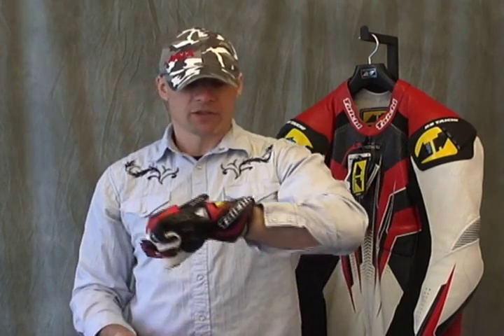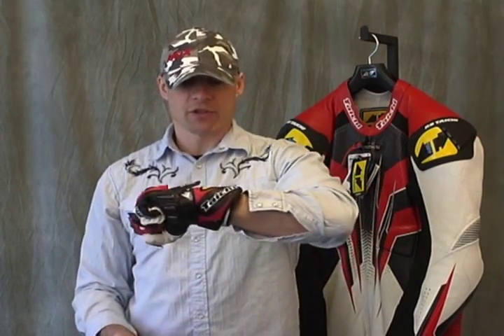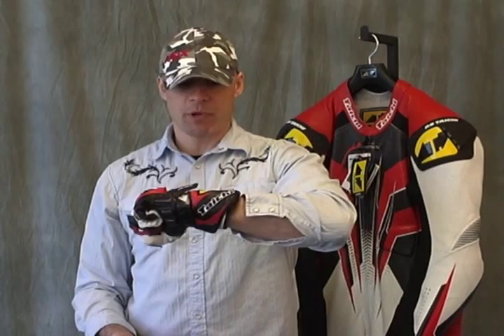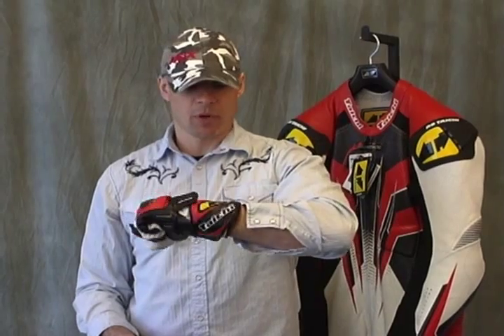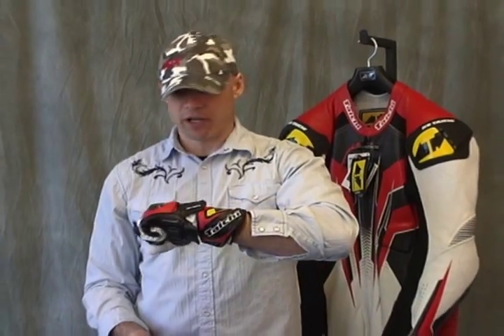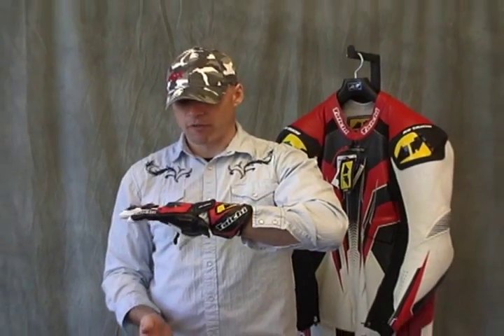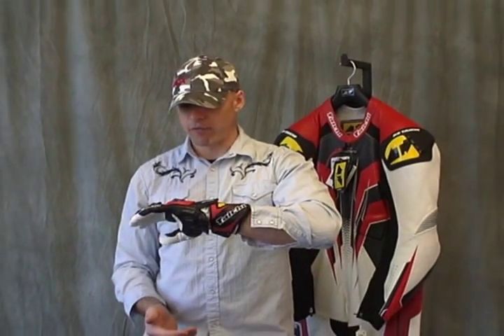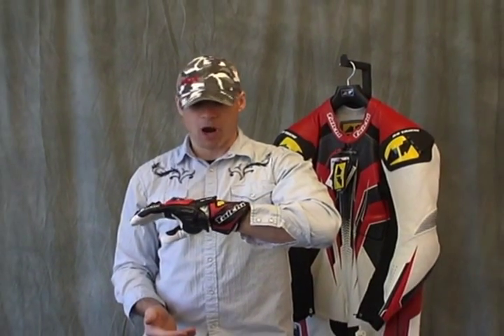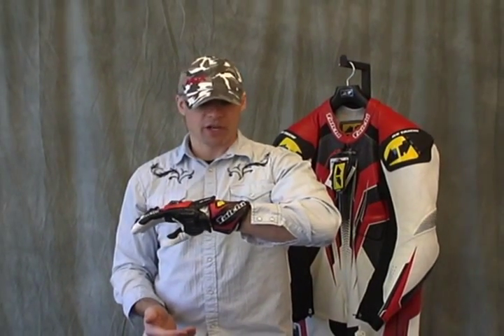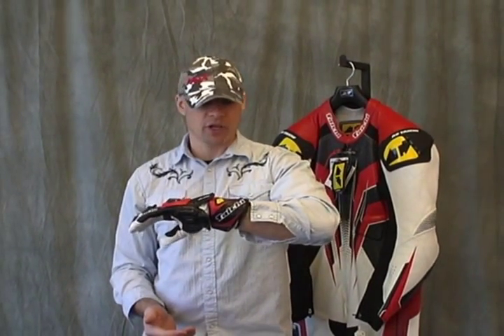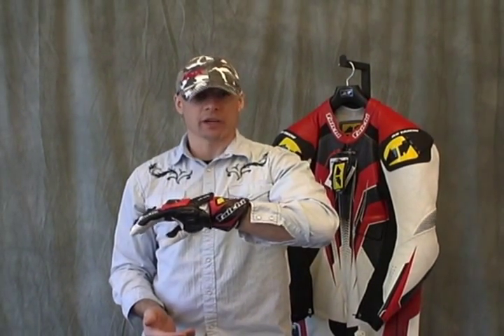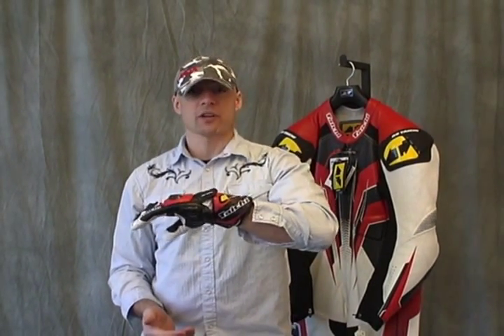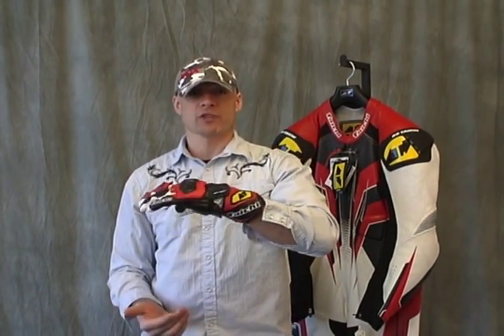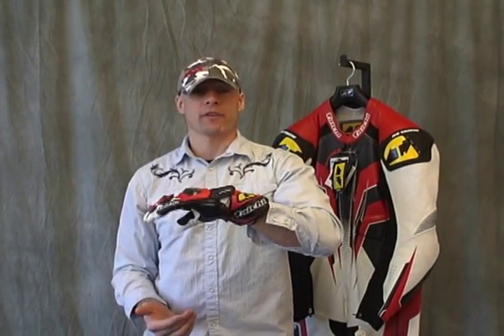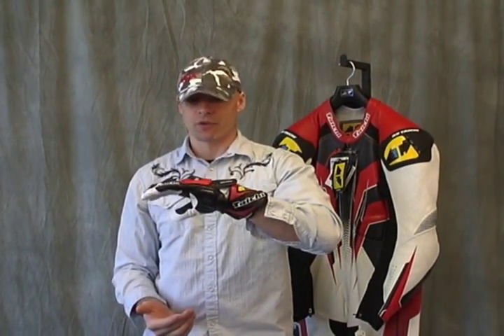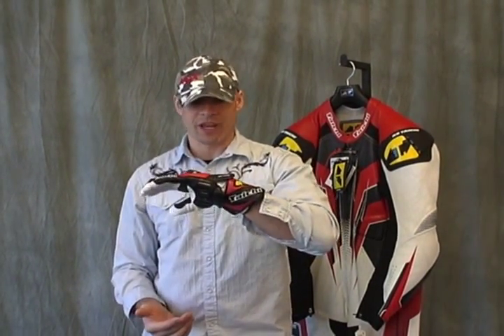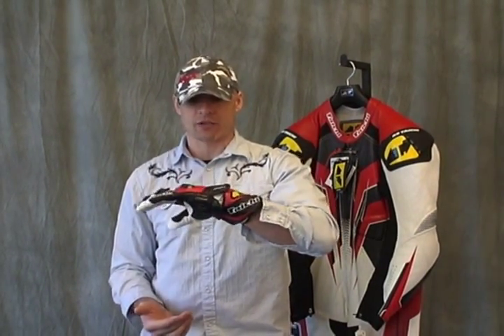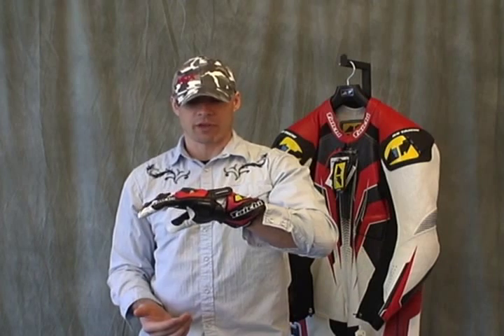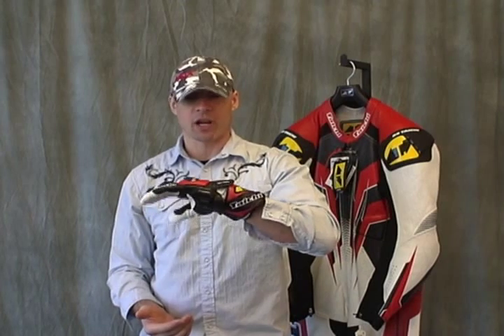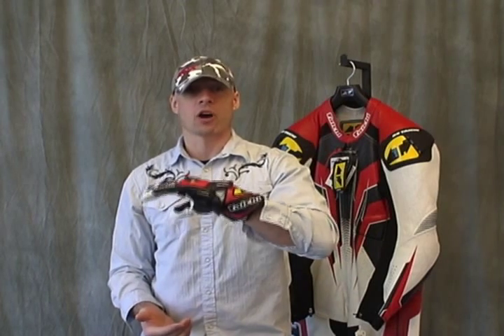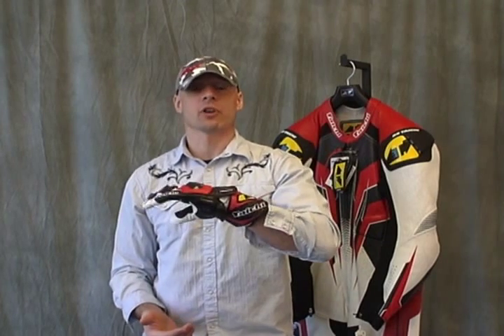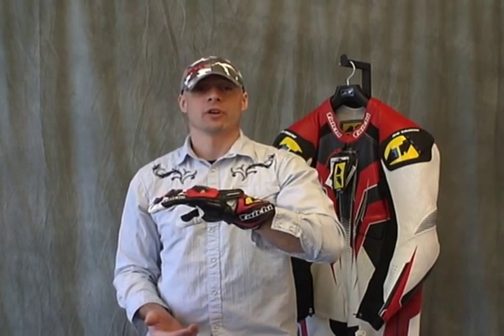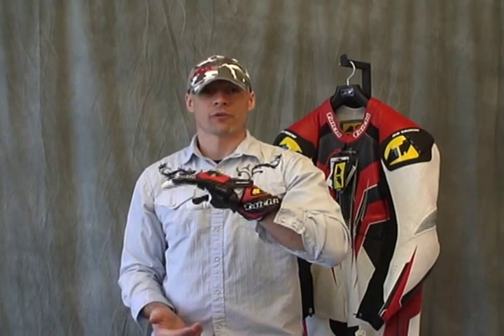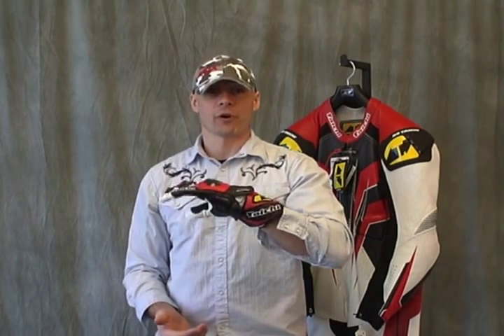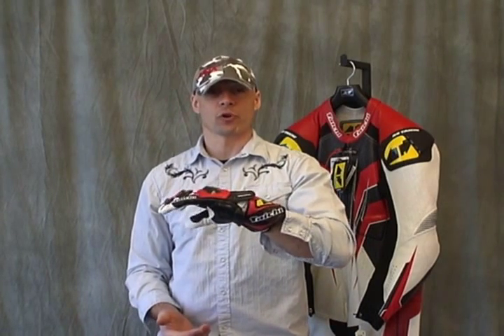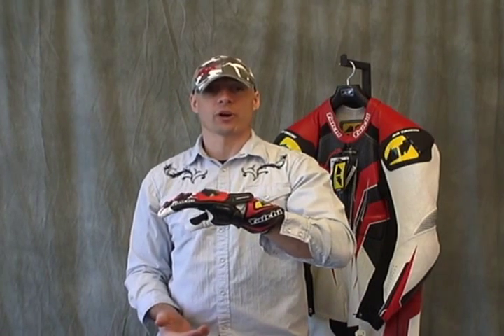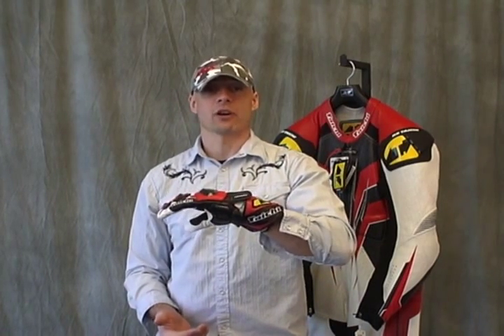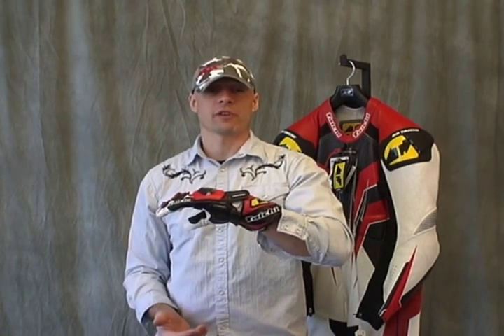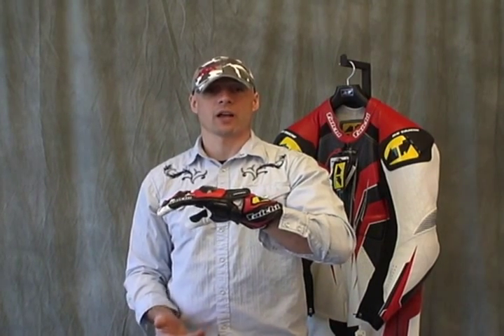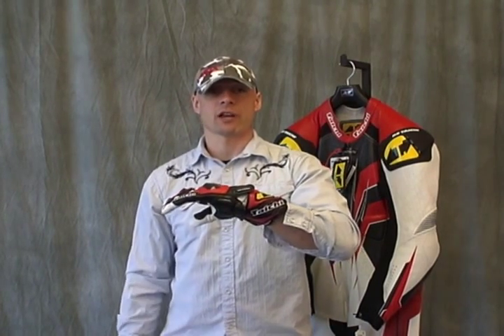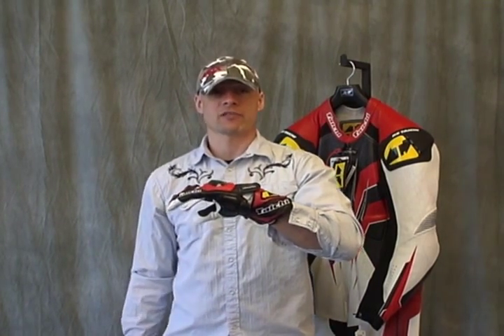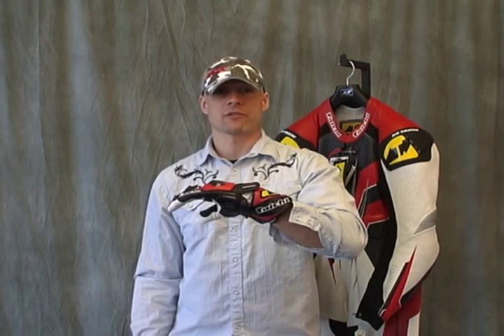This is the GP WRX glove from RS Taichi. The price point on this is excellent — we think you're getting a ton of glove for a very affordable price at $159.95.